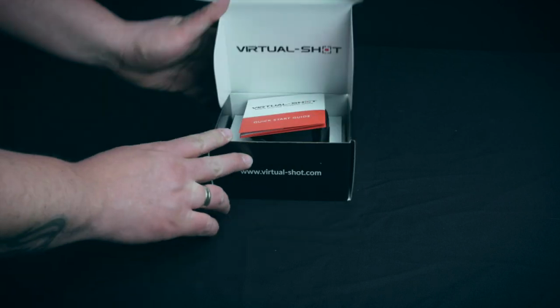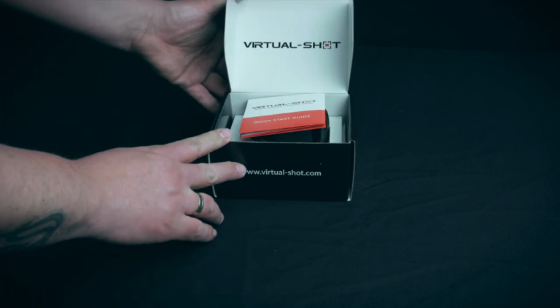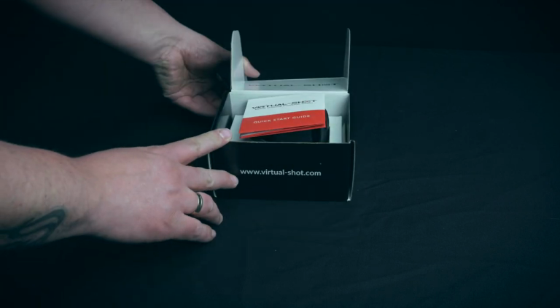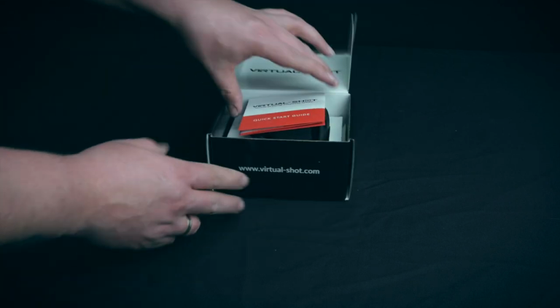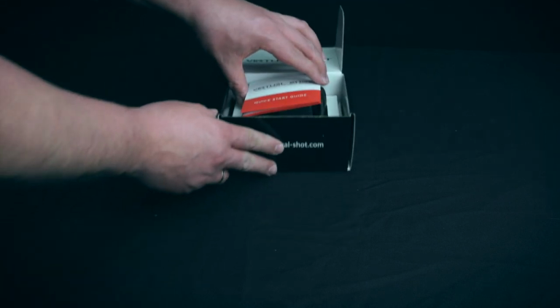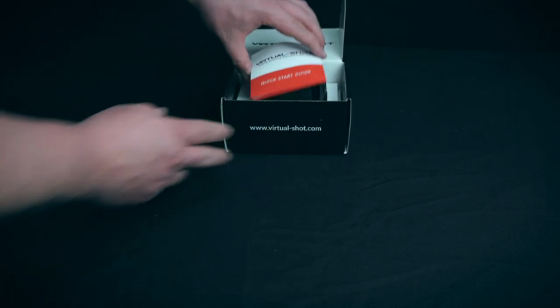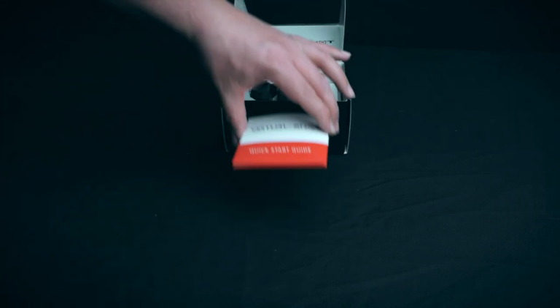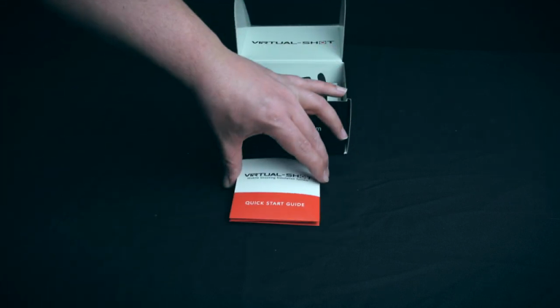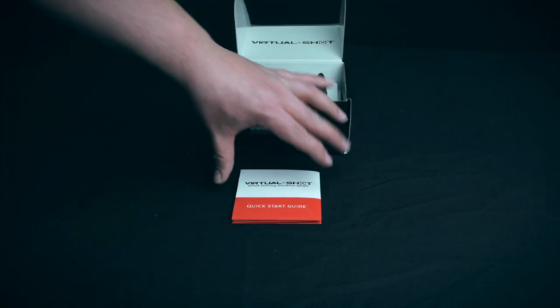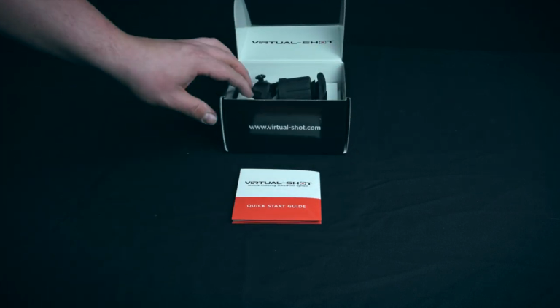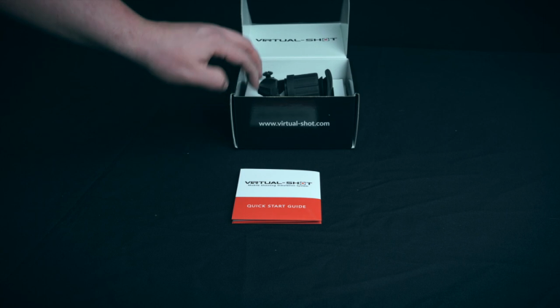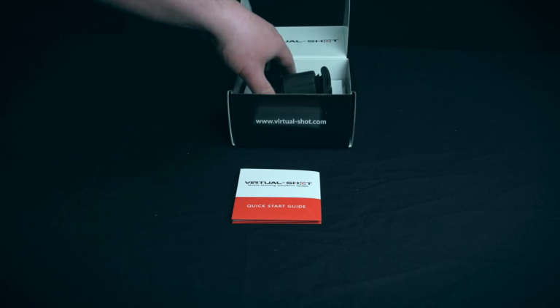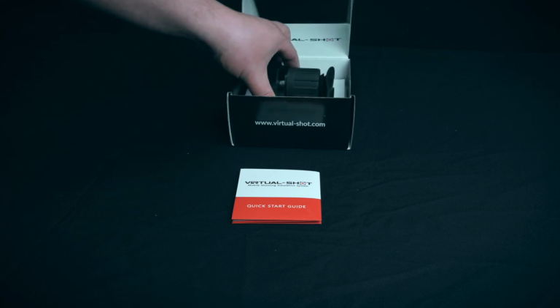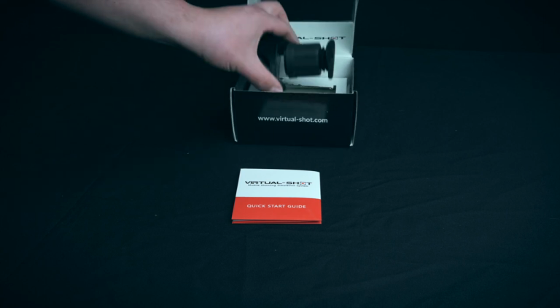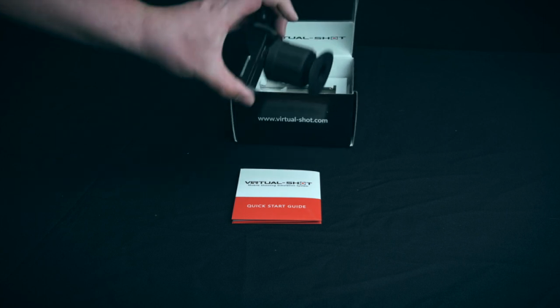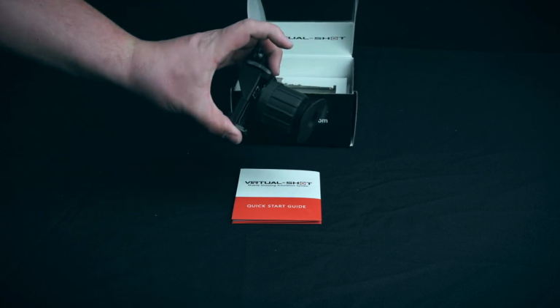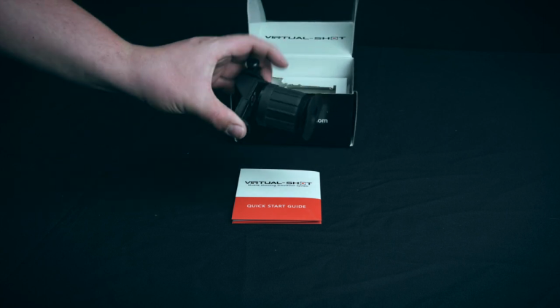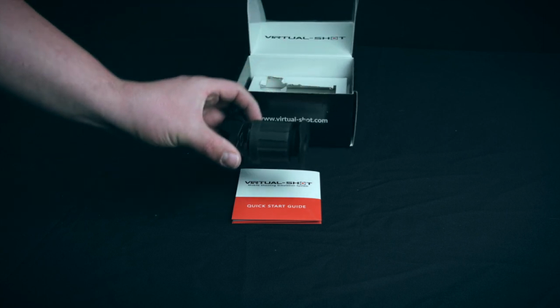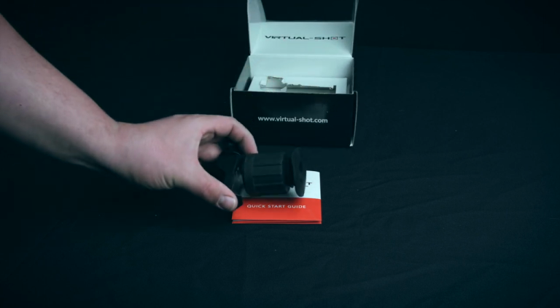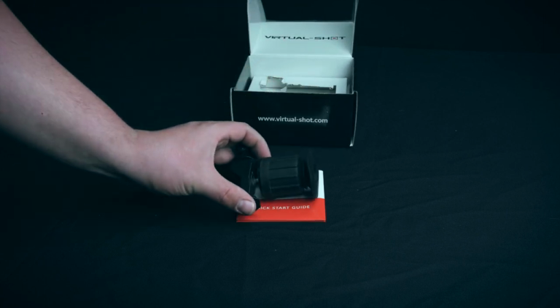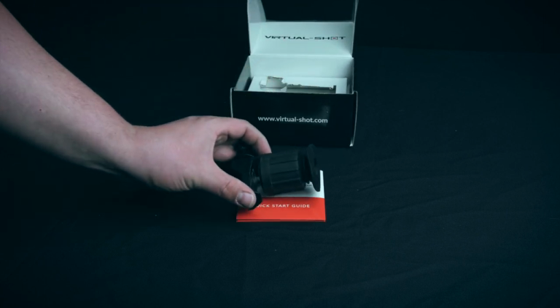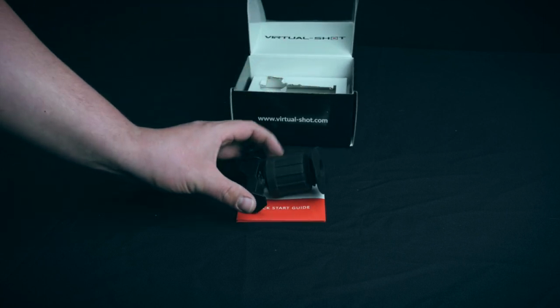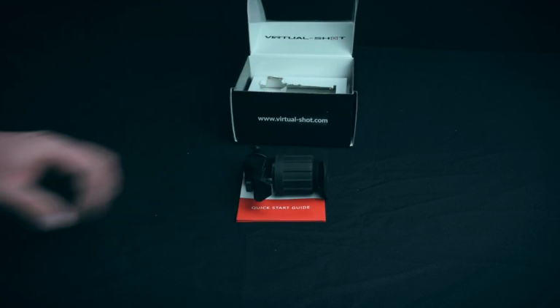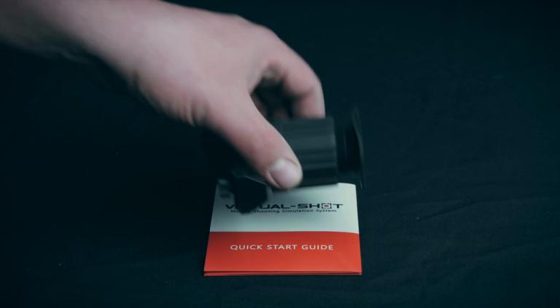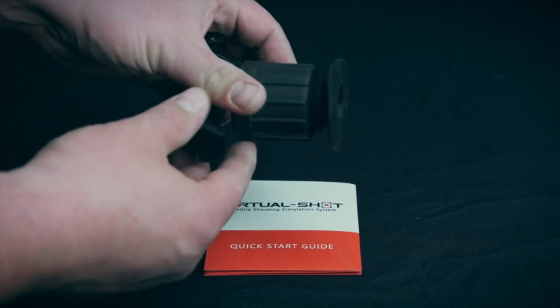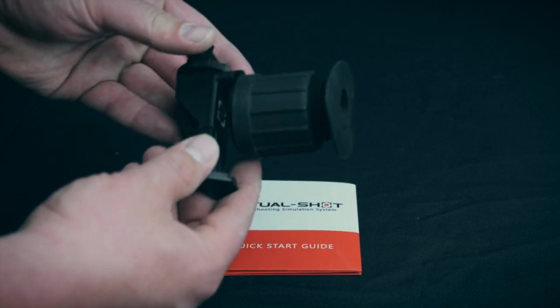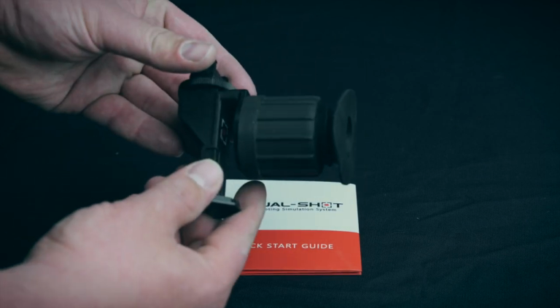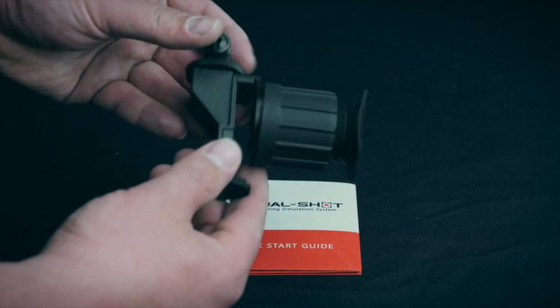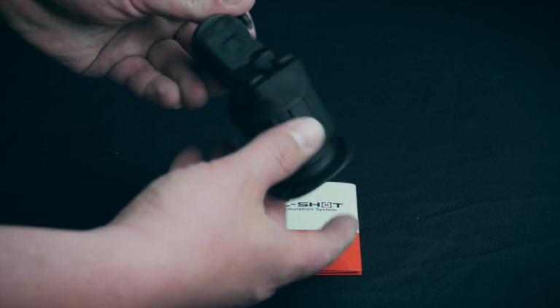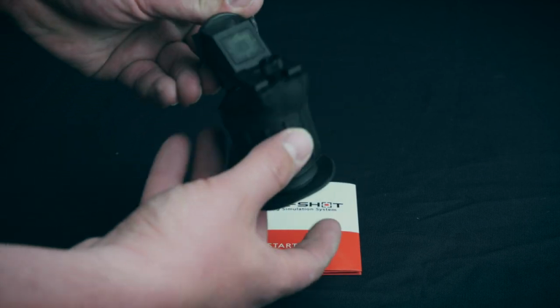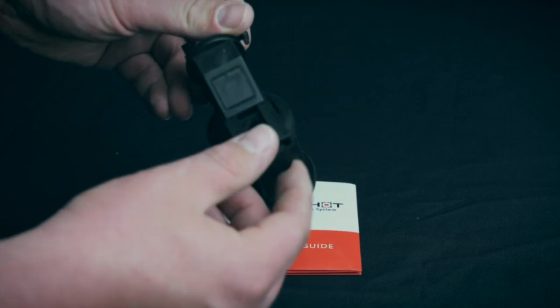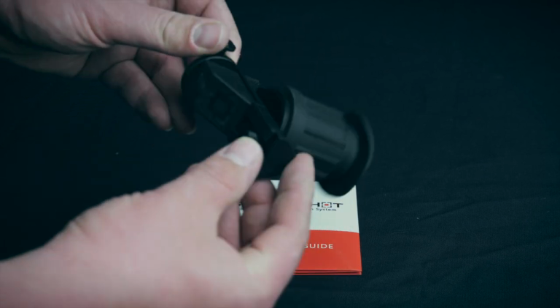Inside the box we find the quick guide and, depending on the version, the pistol mount or riflescope. This is the riflescope. It is made out of strong polymer and rubber.